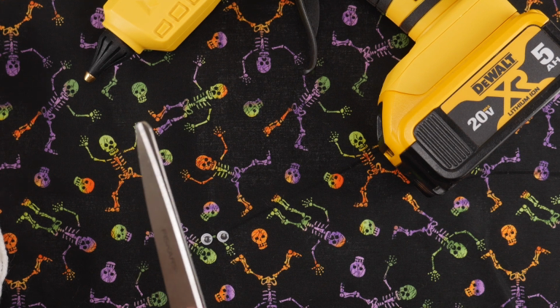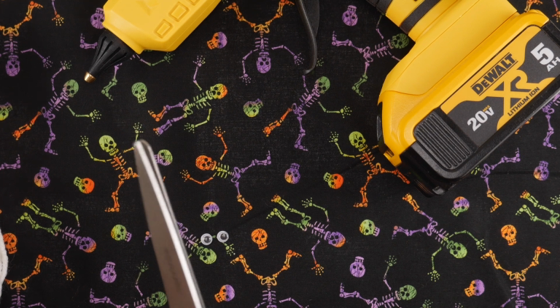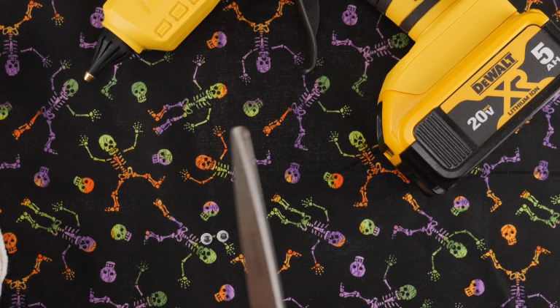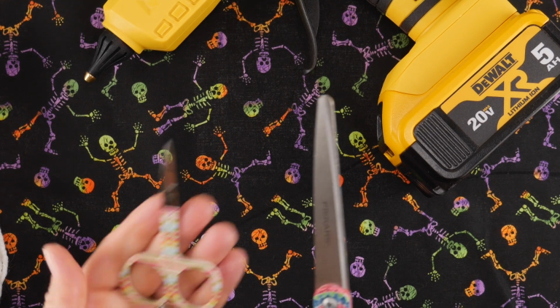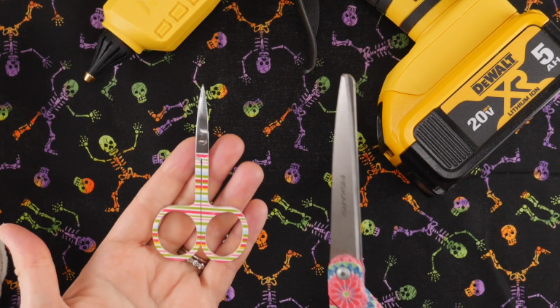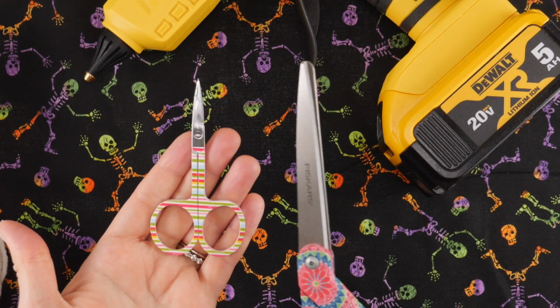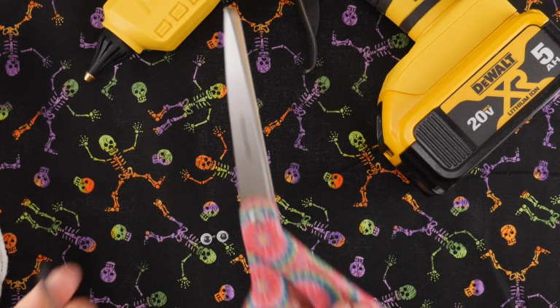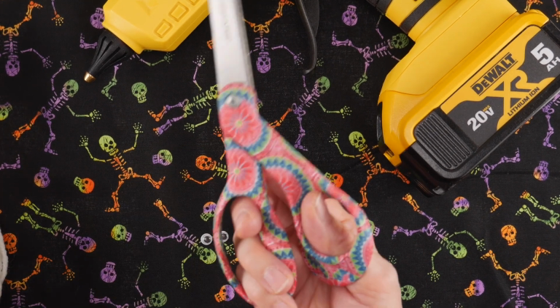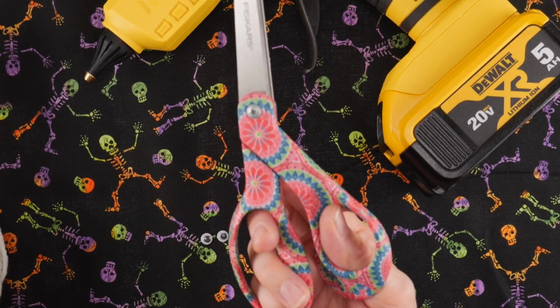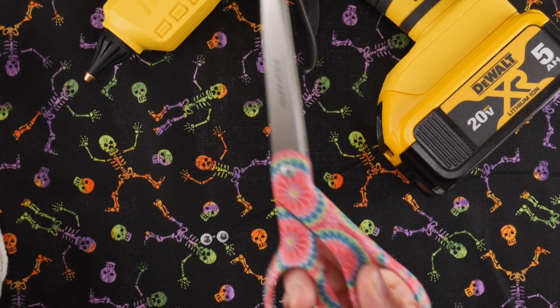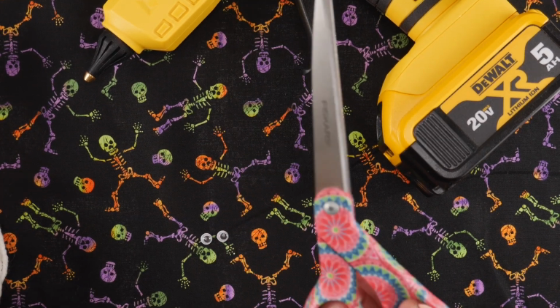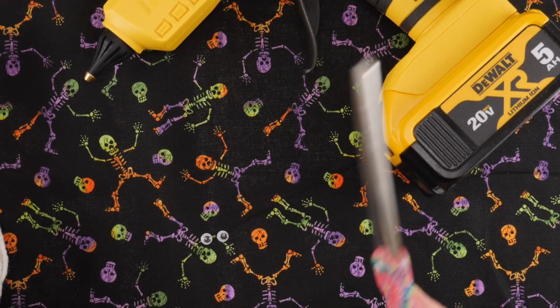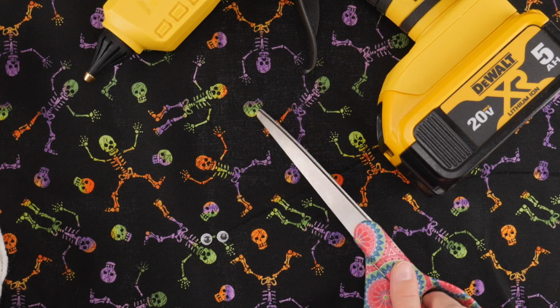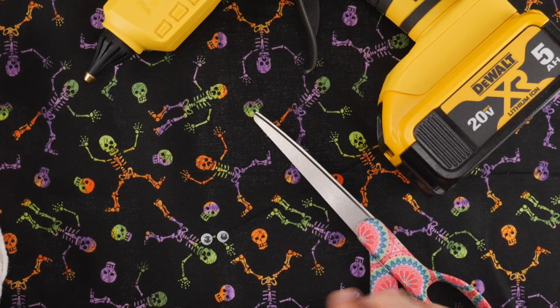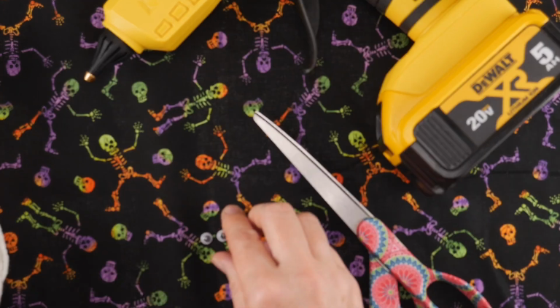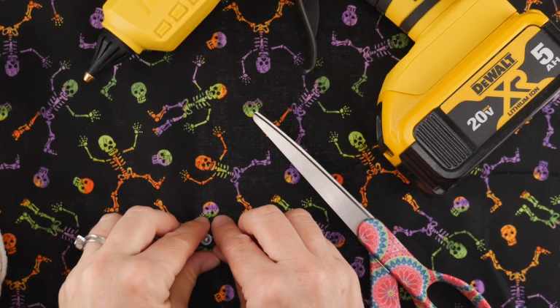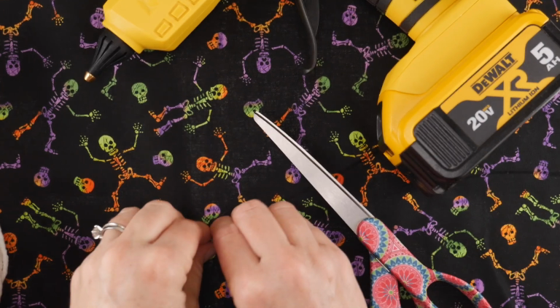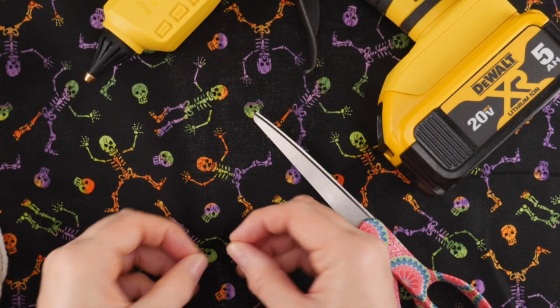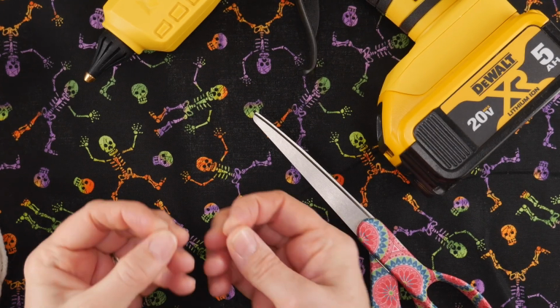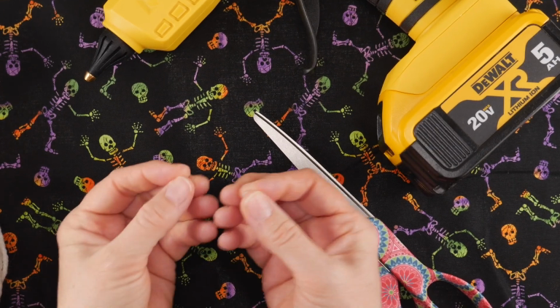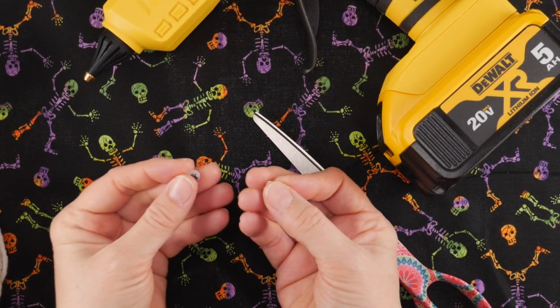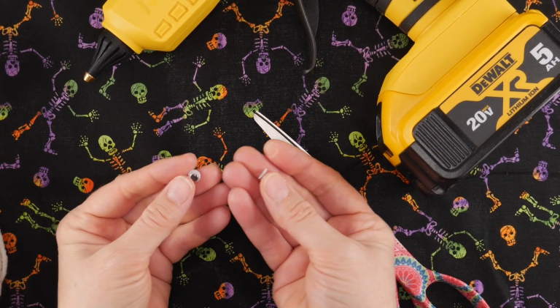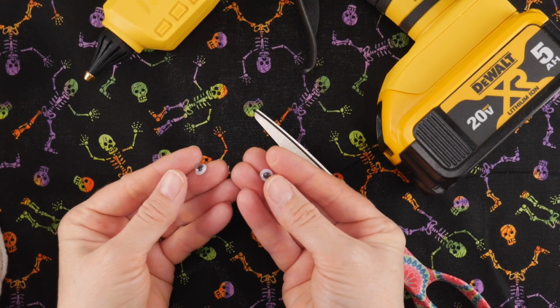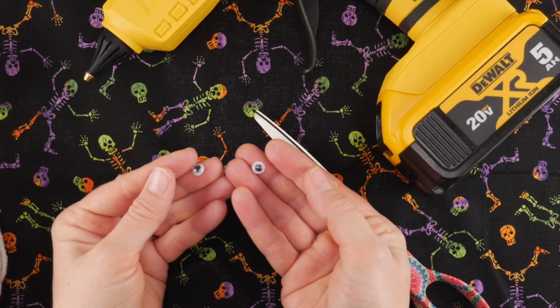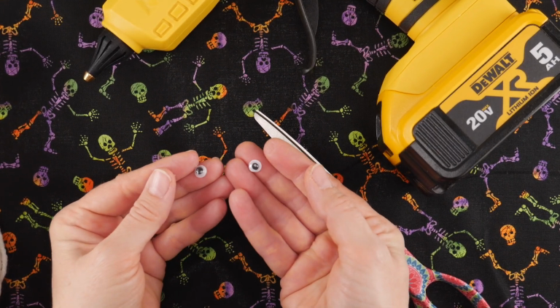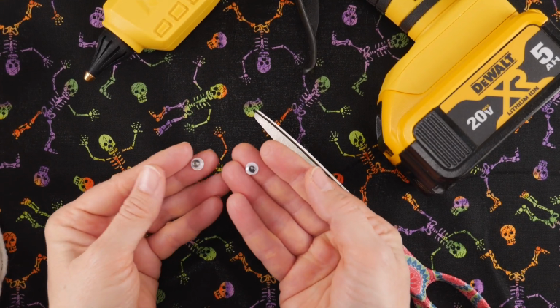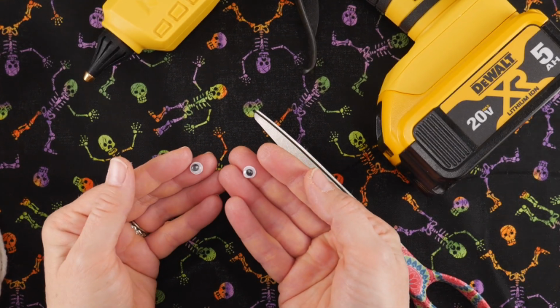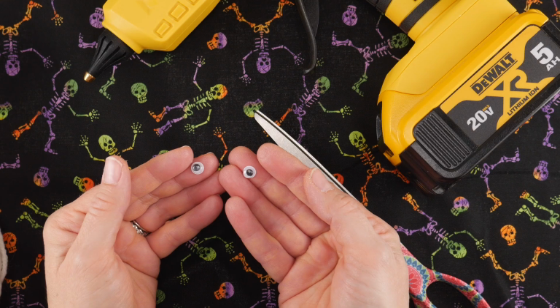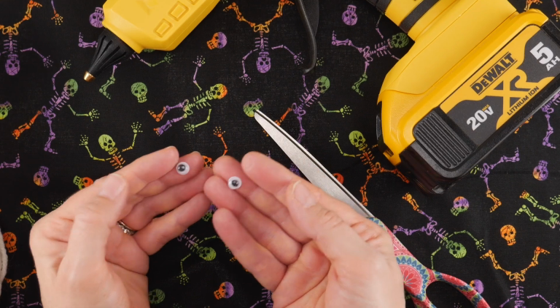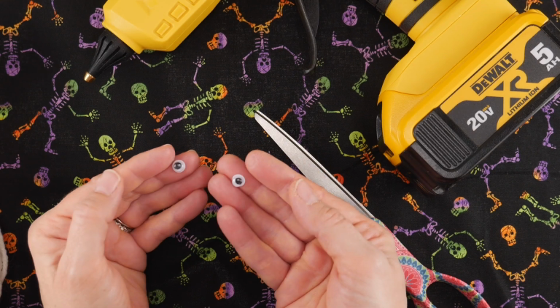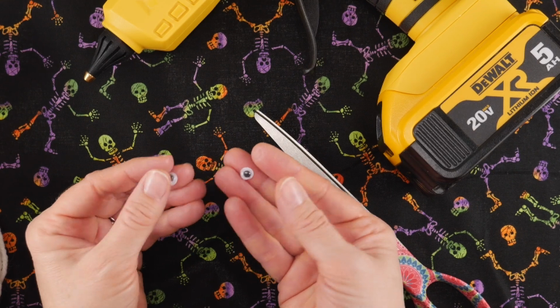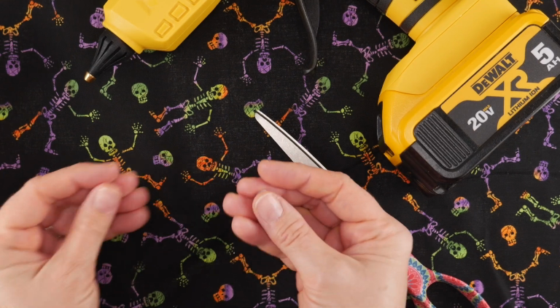A larger pair of scissors is best for this project. You're going to need two eyes — some people call them googly eyes, some people call them wiggly eyes — but you'll need two of those.